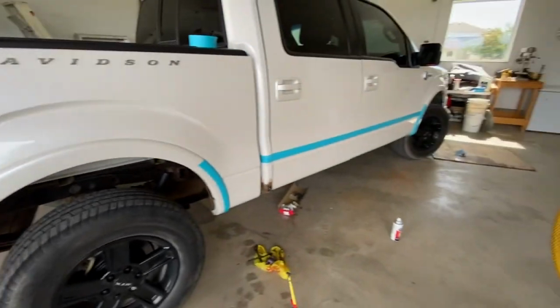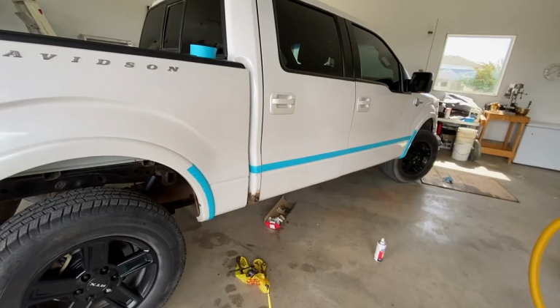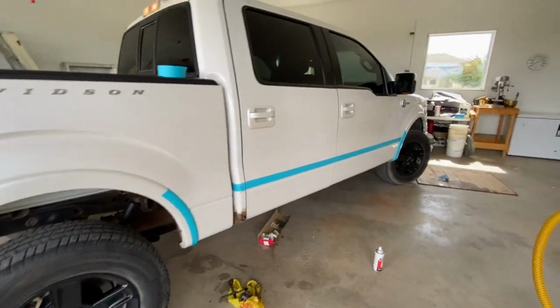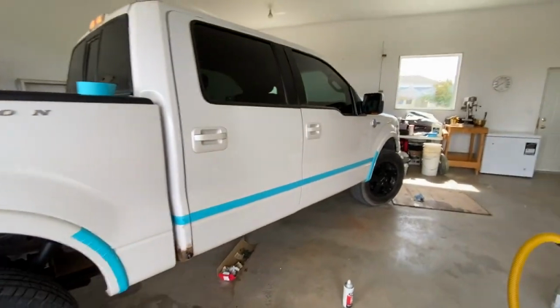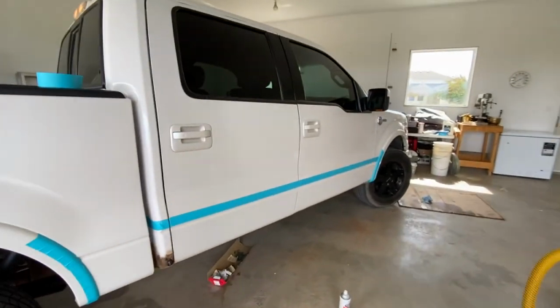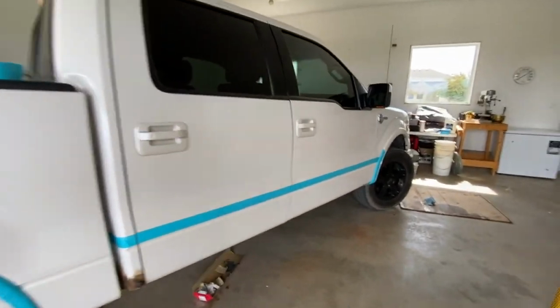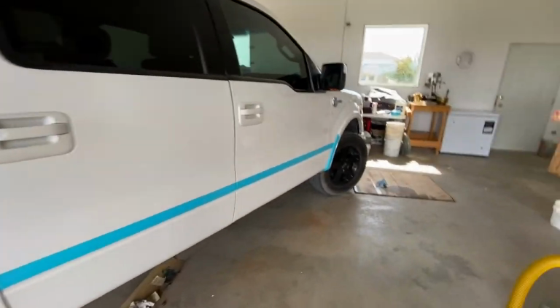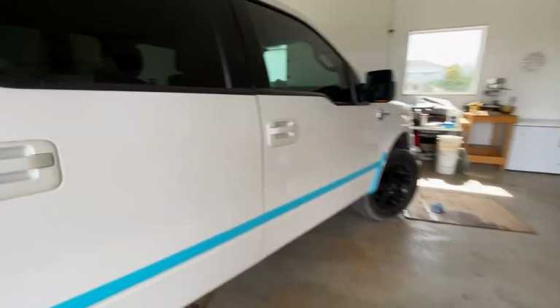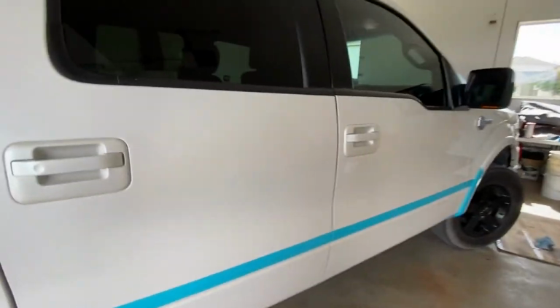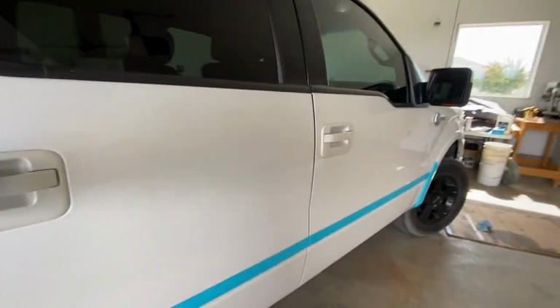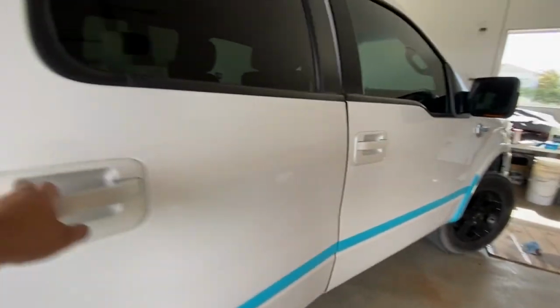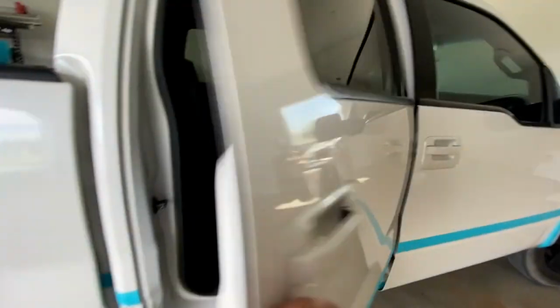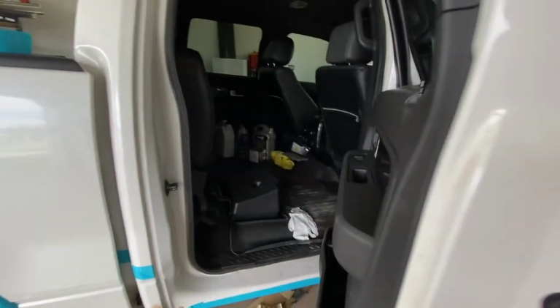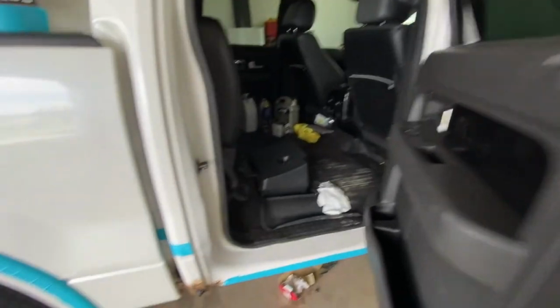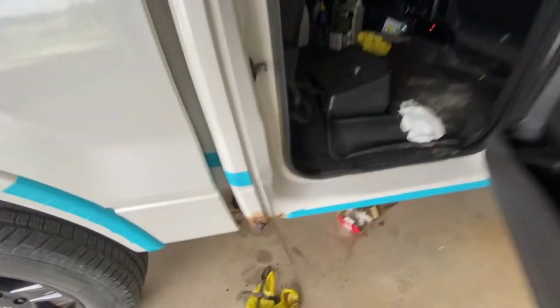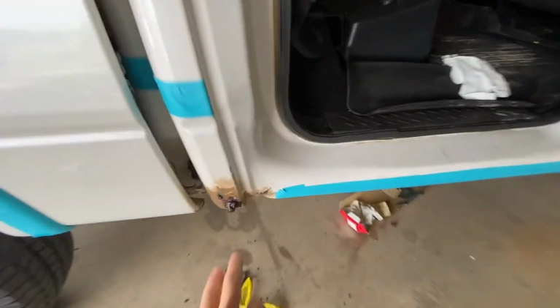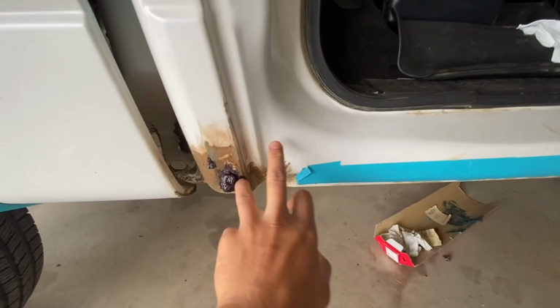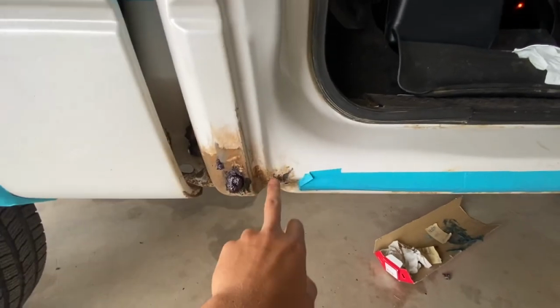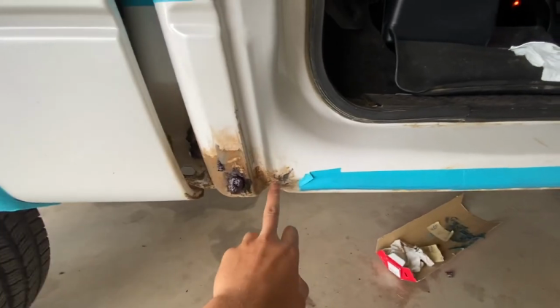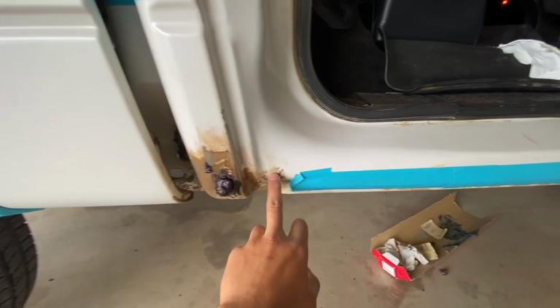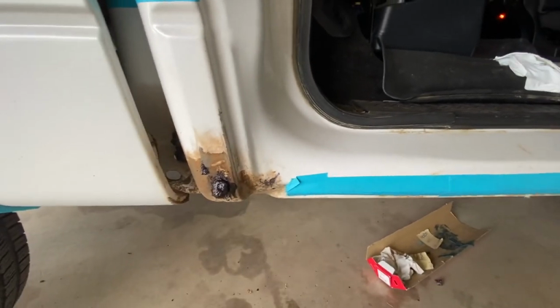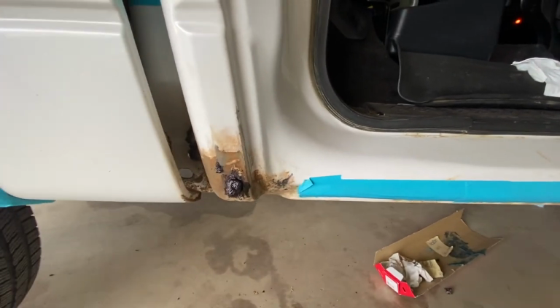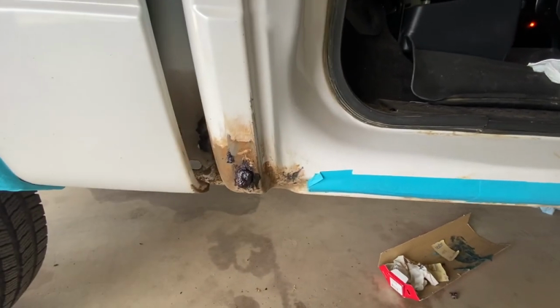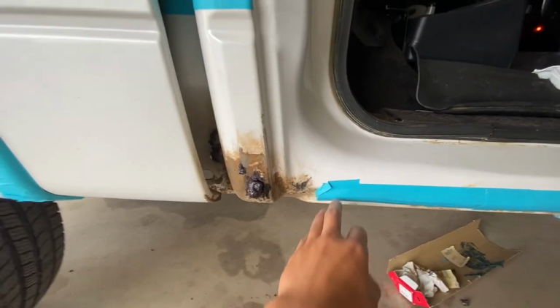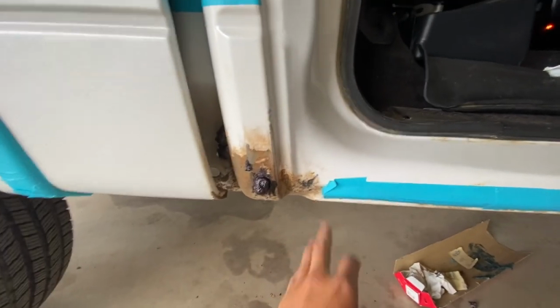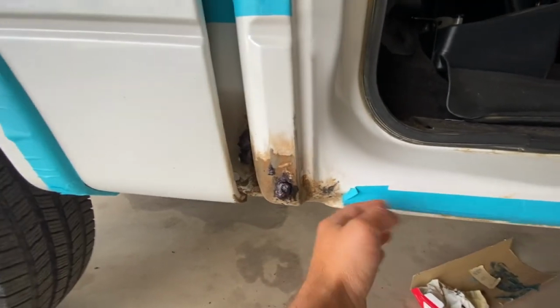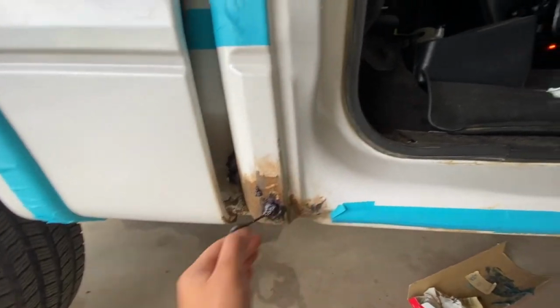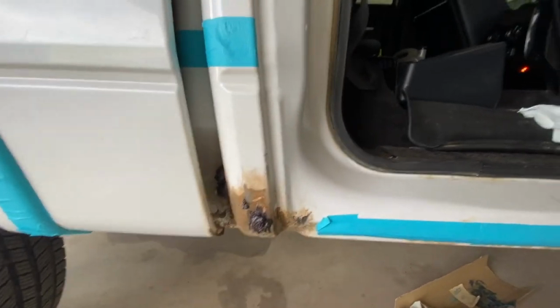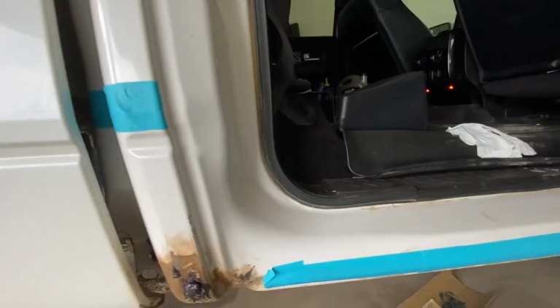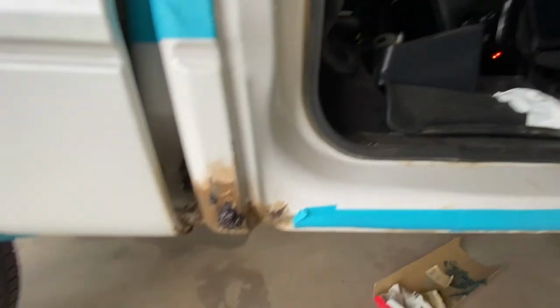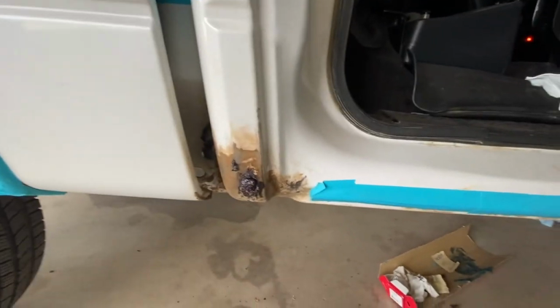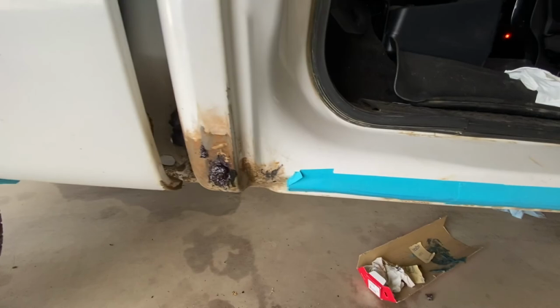Ideally it's just going to look good from the outside. The inside there's still going to be a little bit showing, which is going to suck — I can do a quick spray over, but we'll see when I get there.